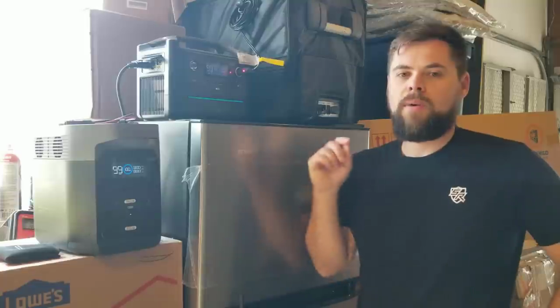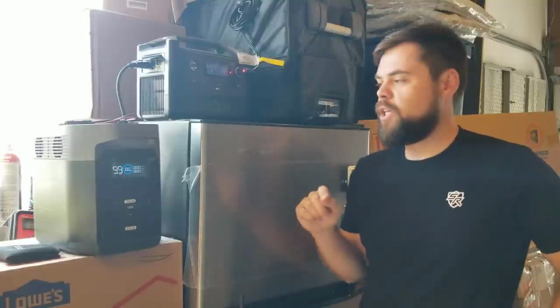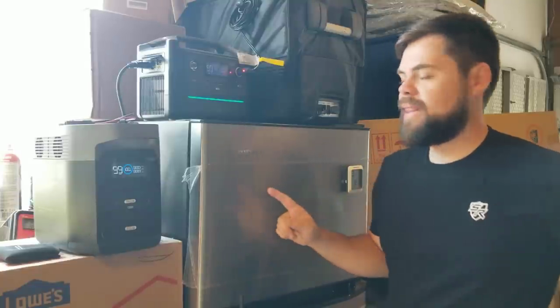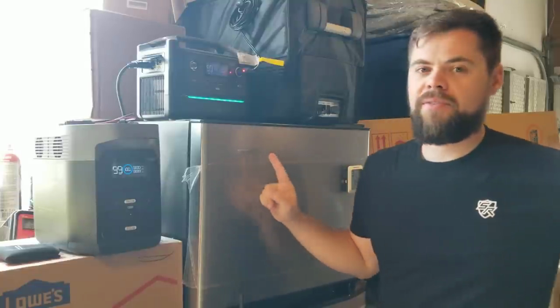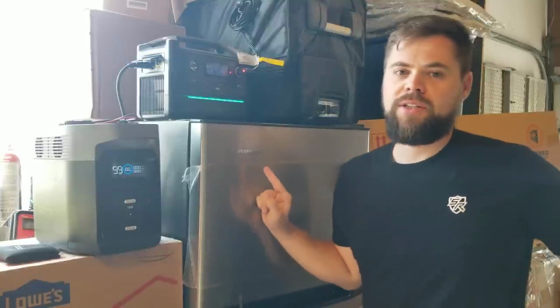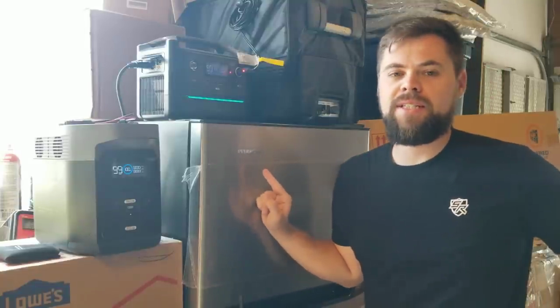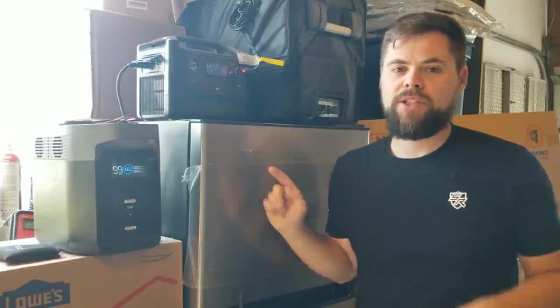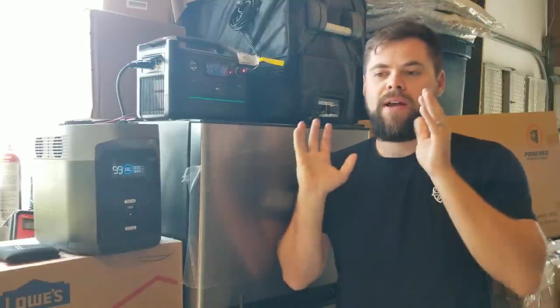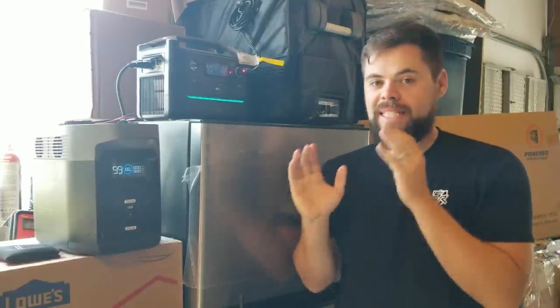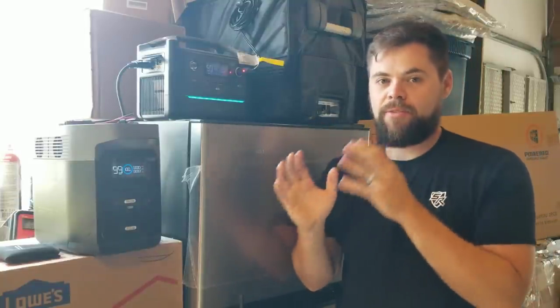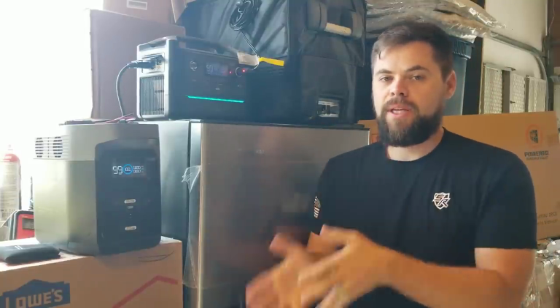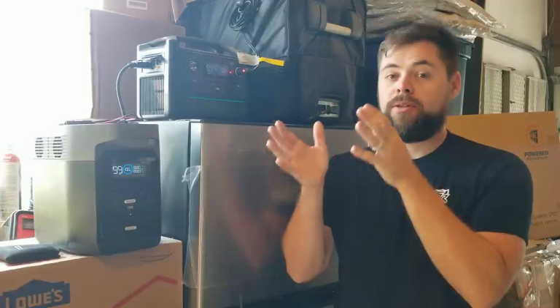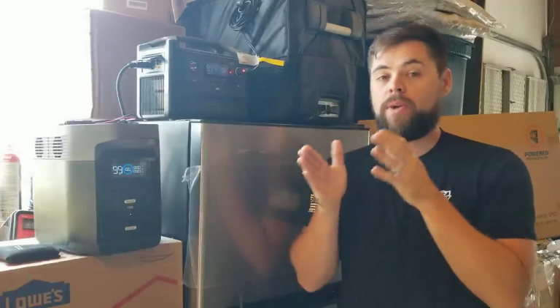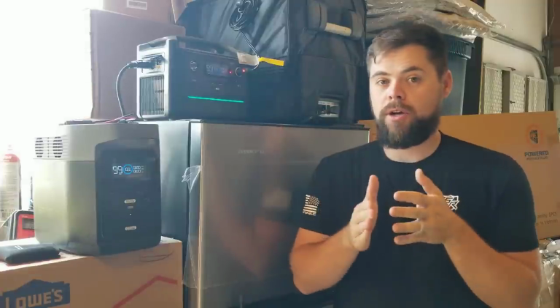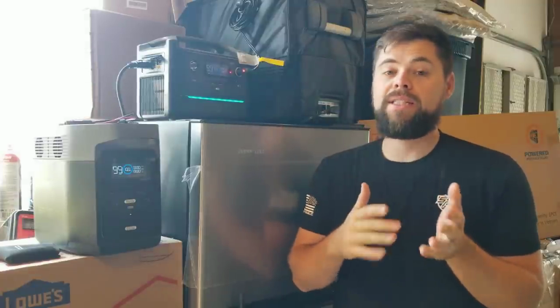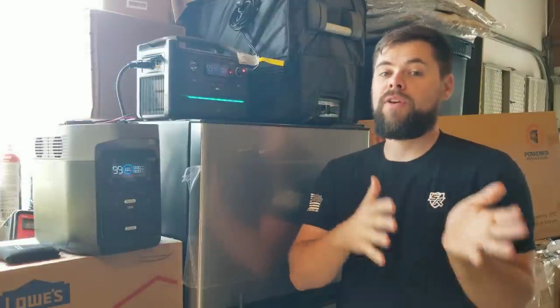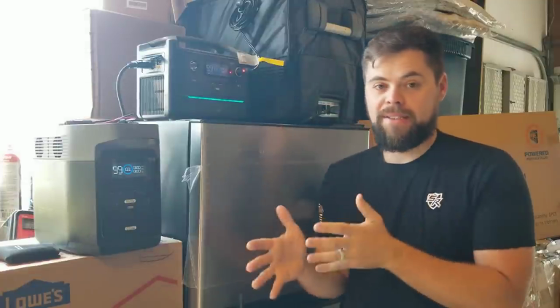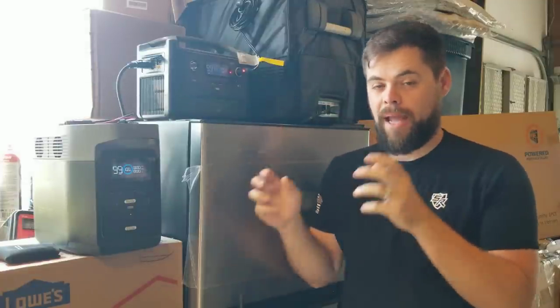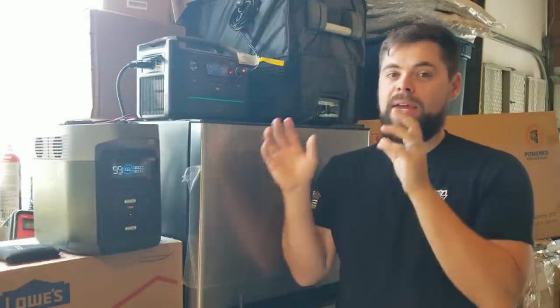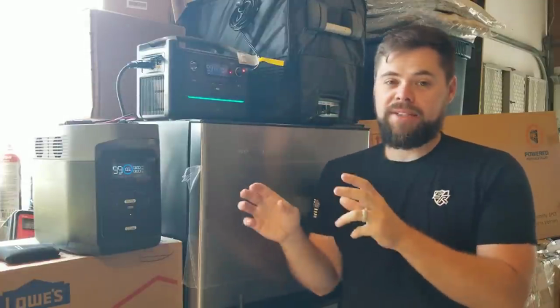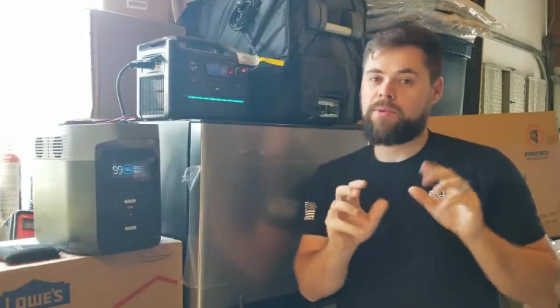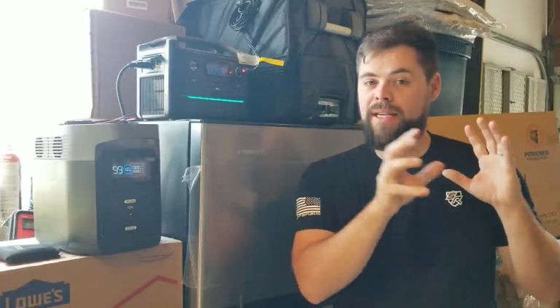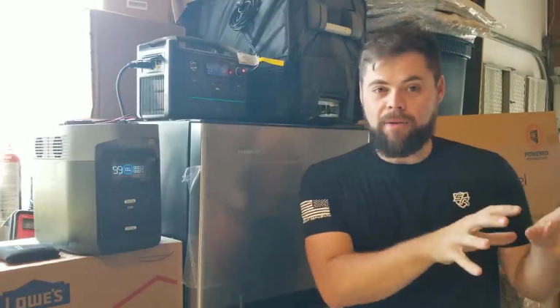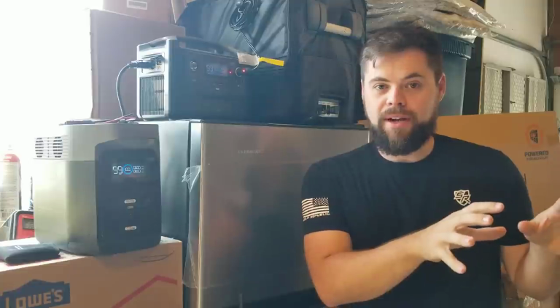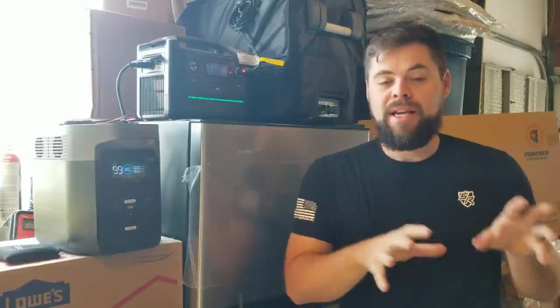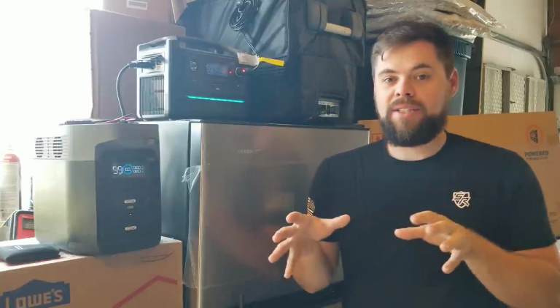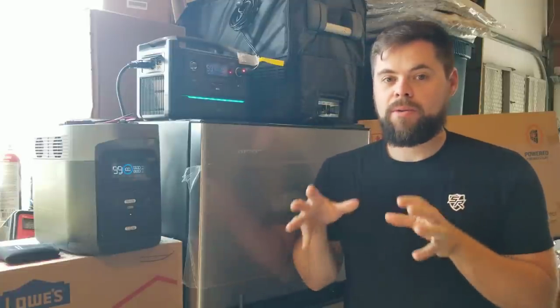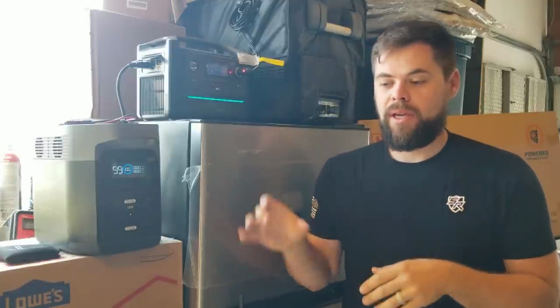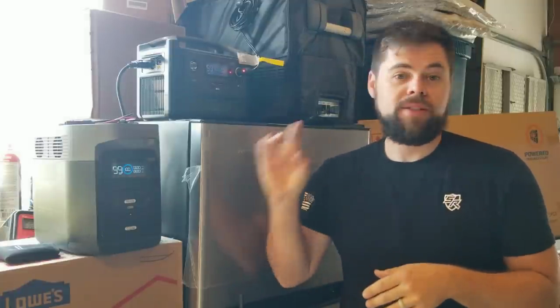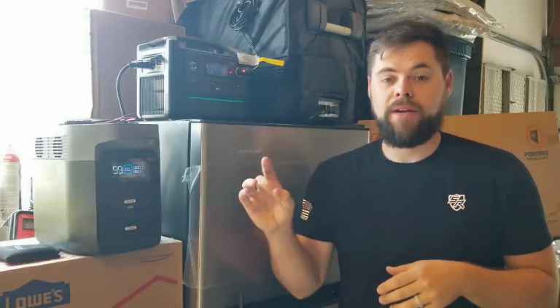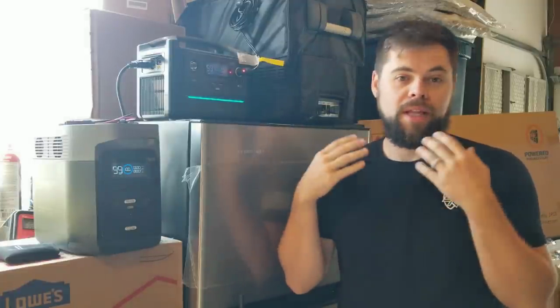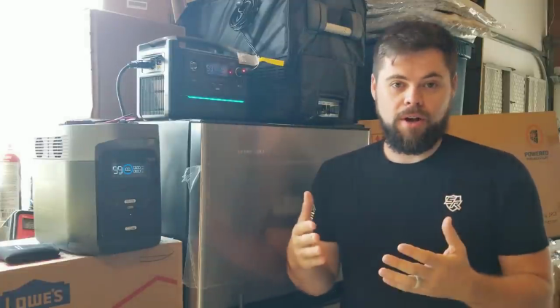I want to take a look at this Everchill DC fridge. A DC fridge, meaning using direct current, is different from AC power. AC power is what you get in an outlet in your house. DC power is what you get in your cigarette lighter port in your car.